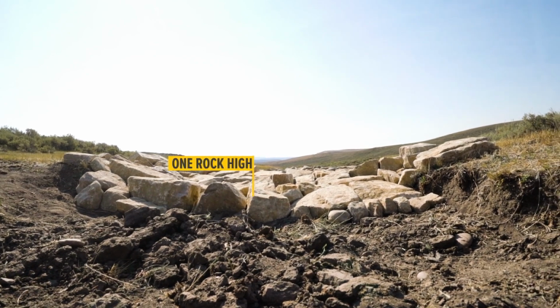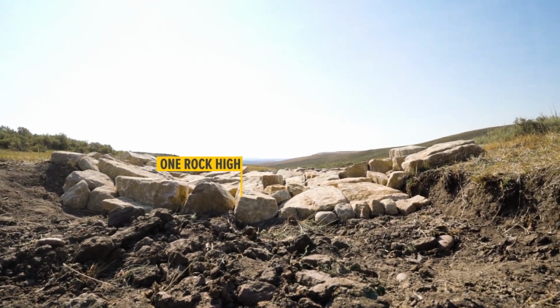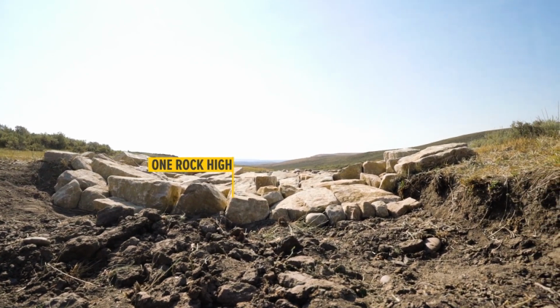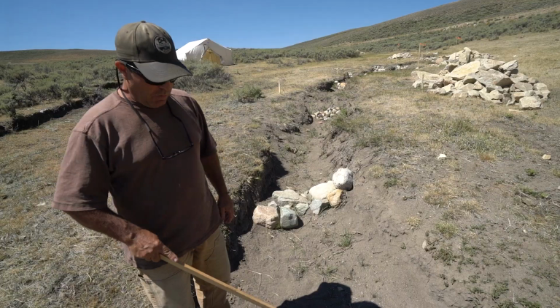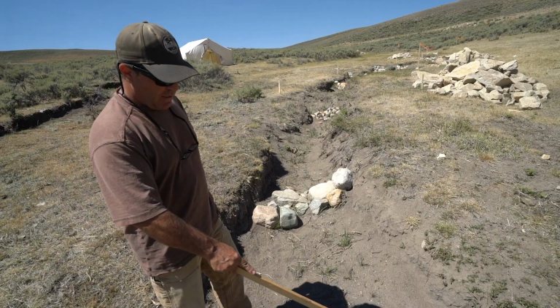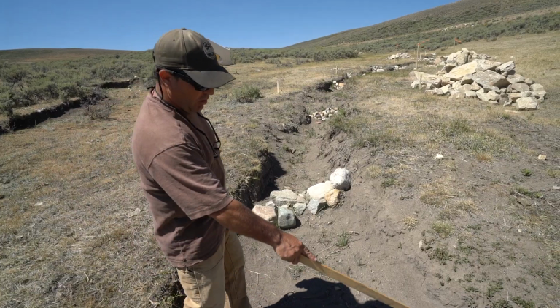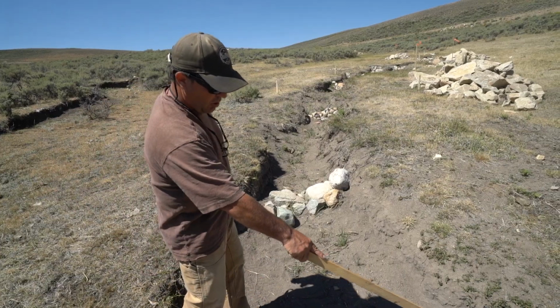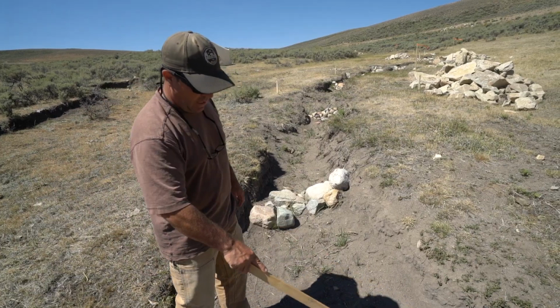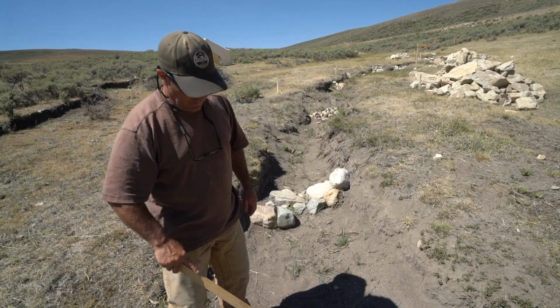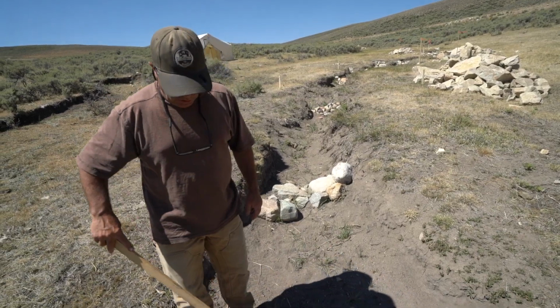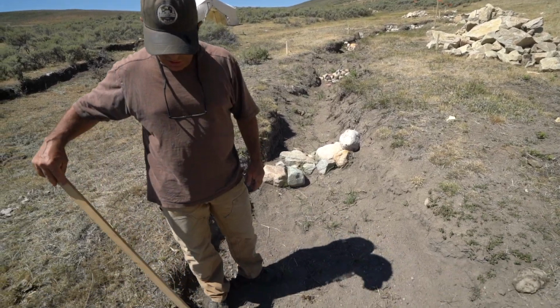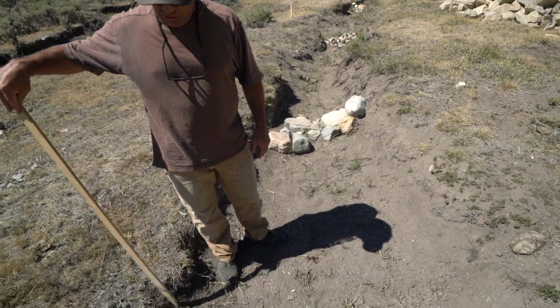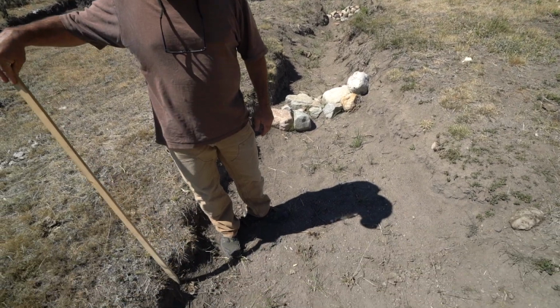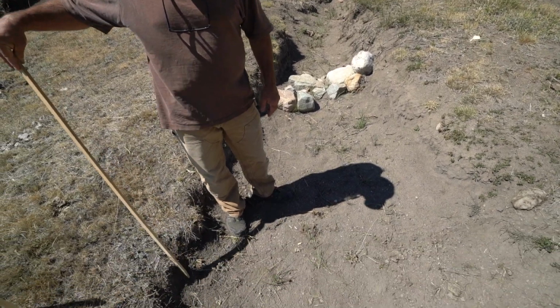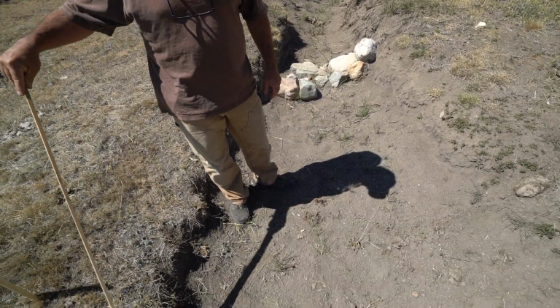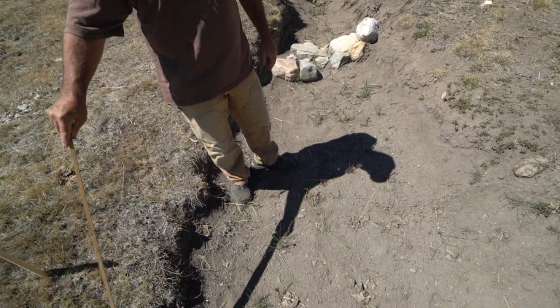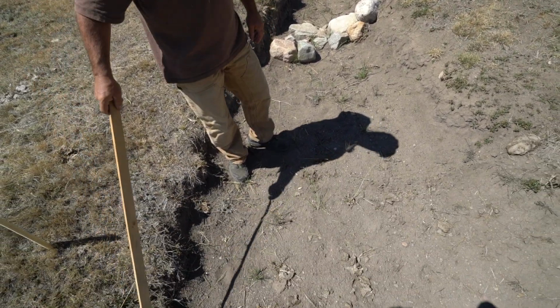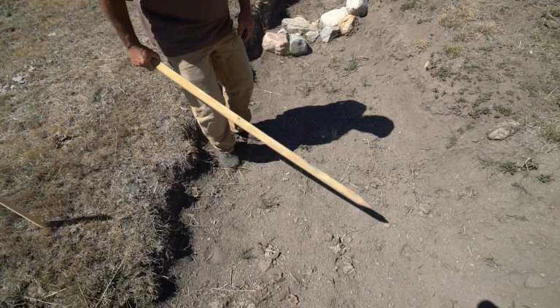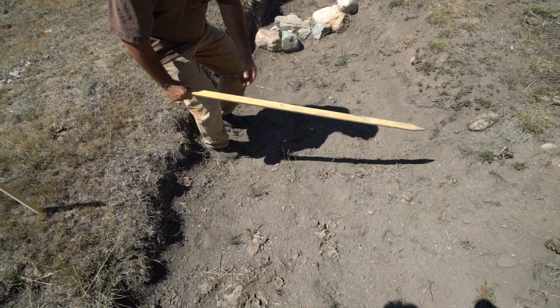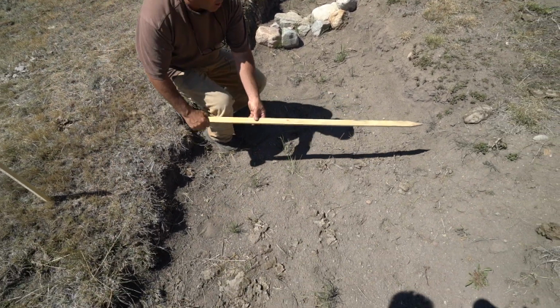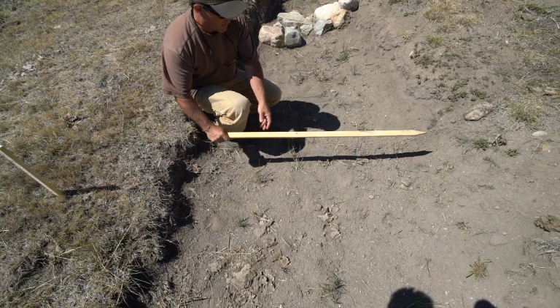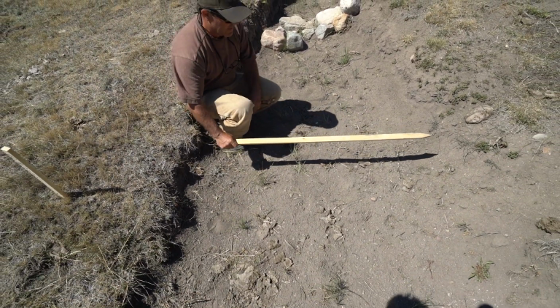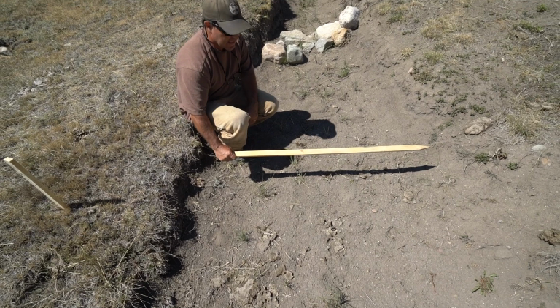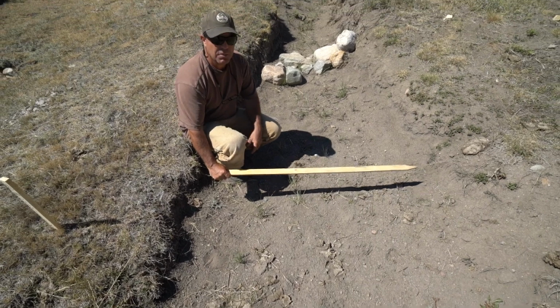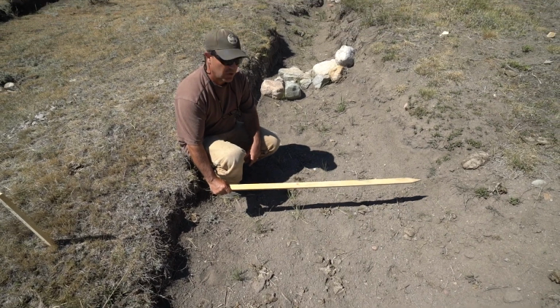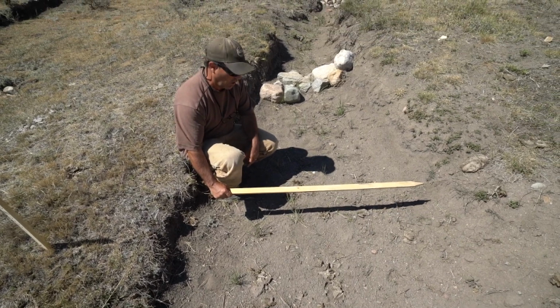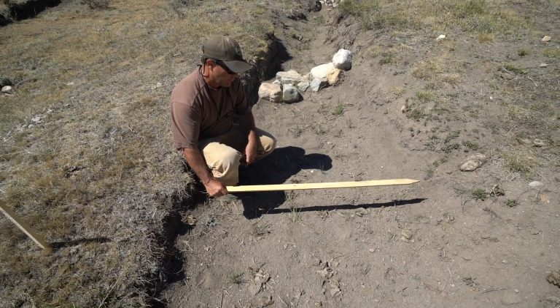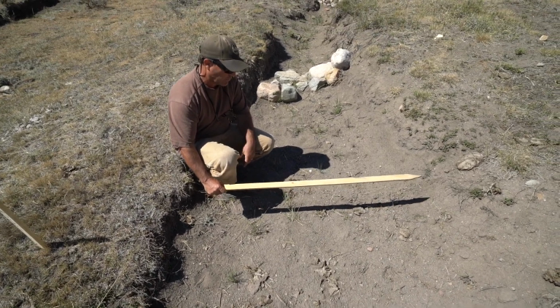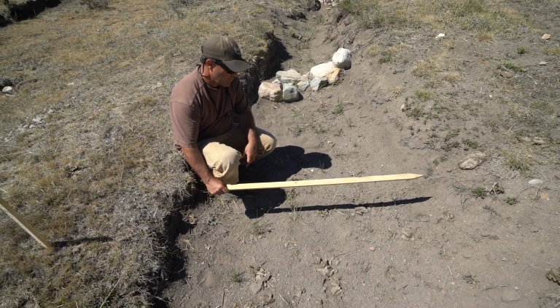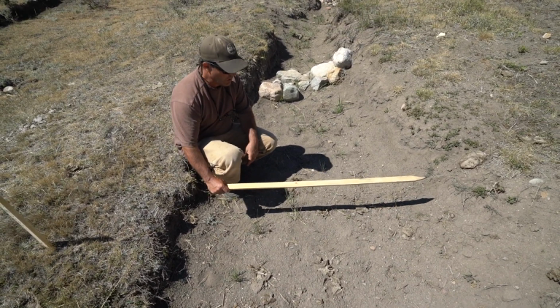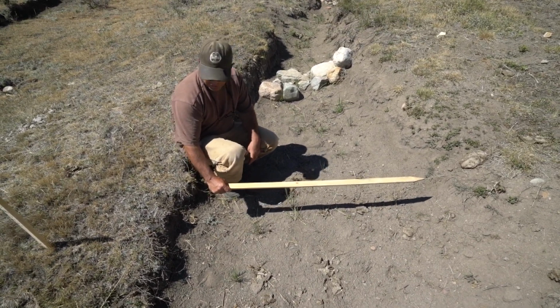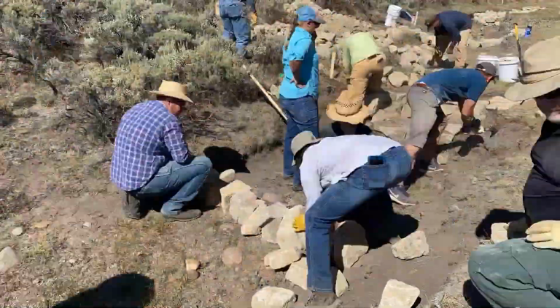What we would do here is install a one rock dam across the channel. It's only one rock high — this is designed to be a foot tall, so it'll be about this tall.